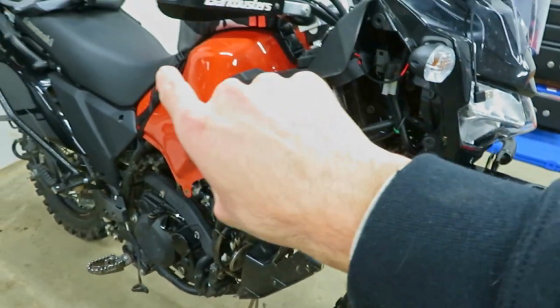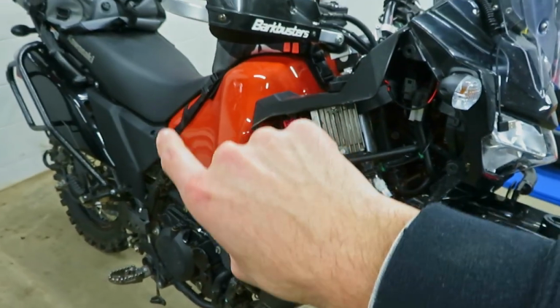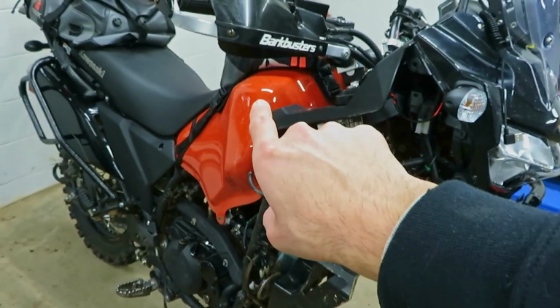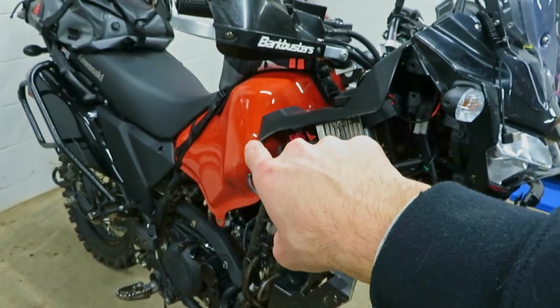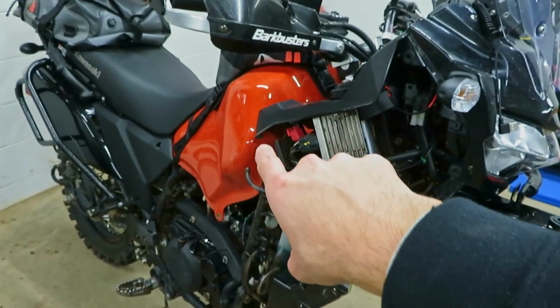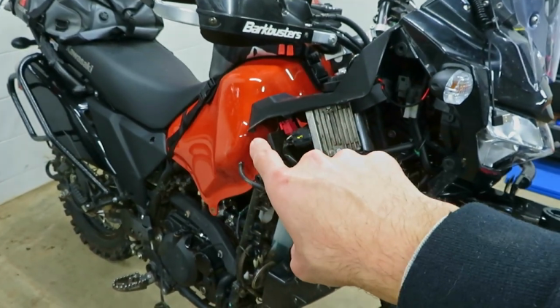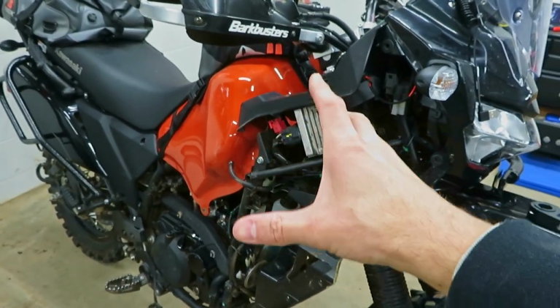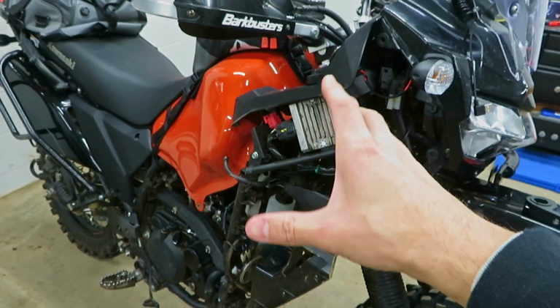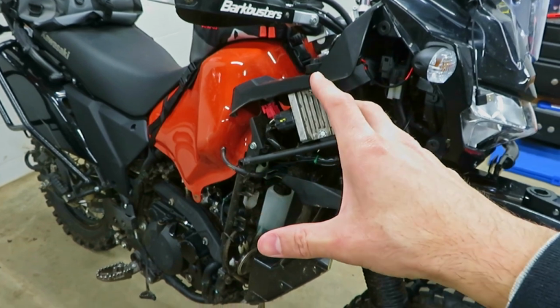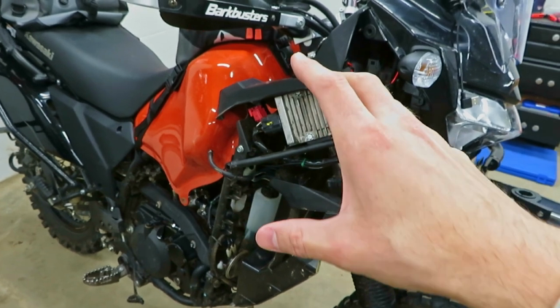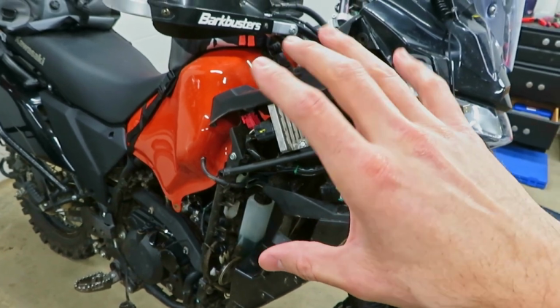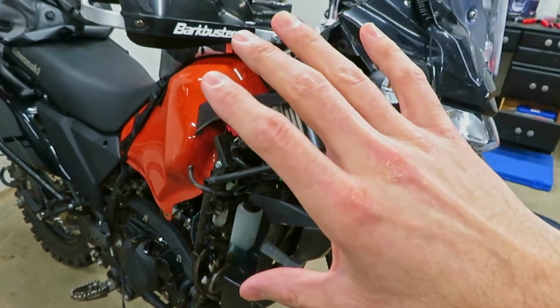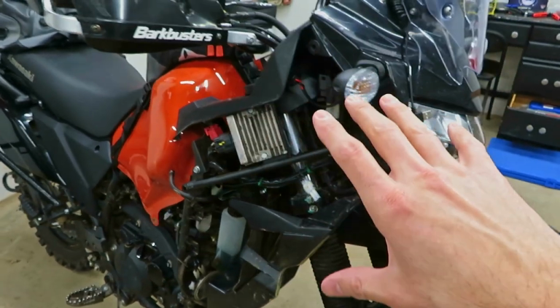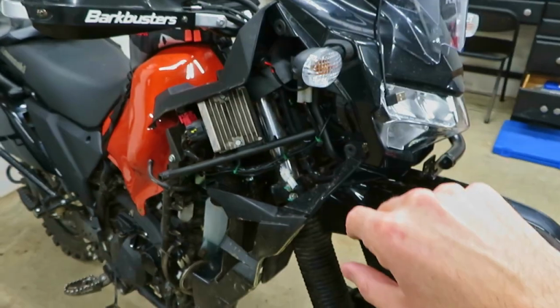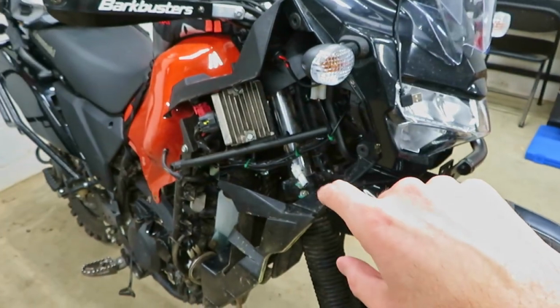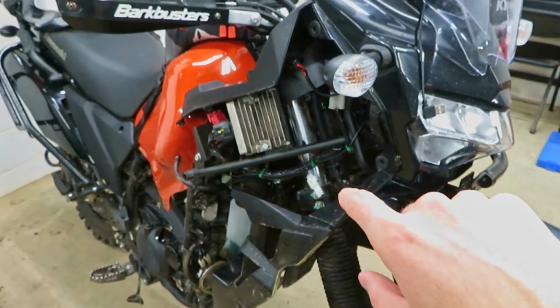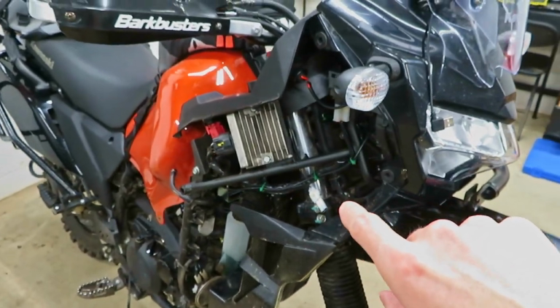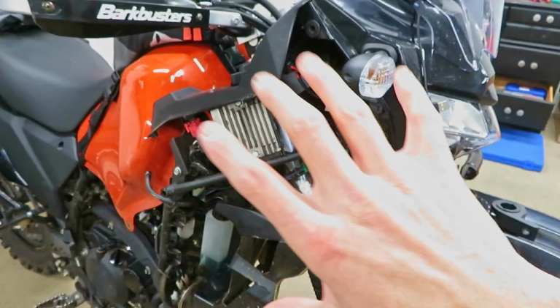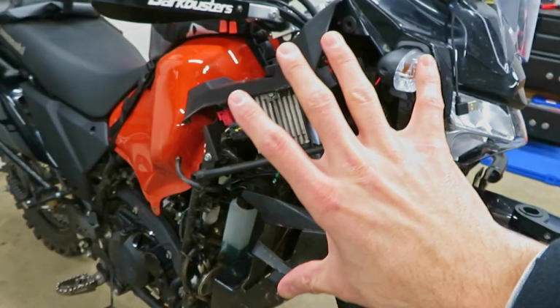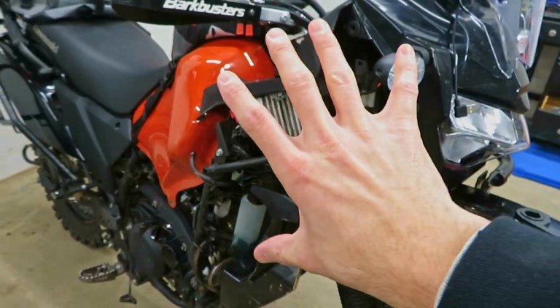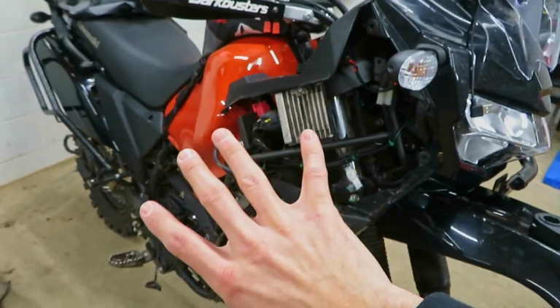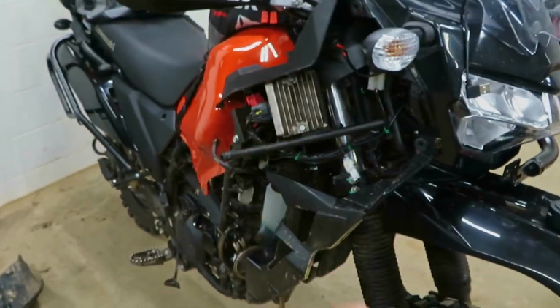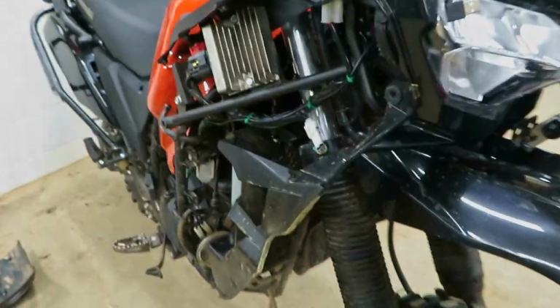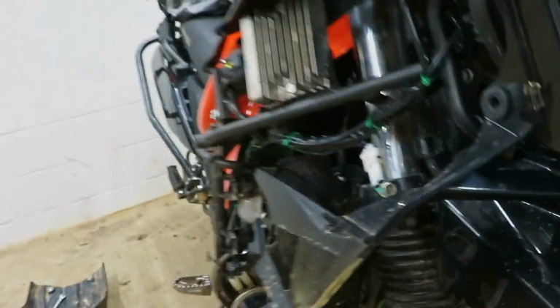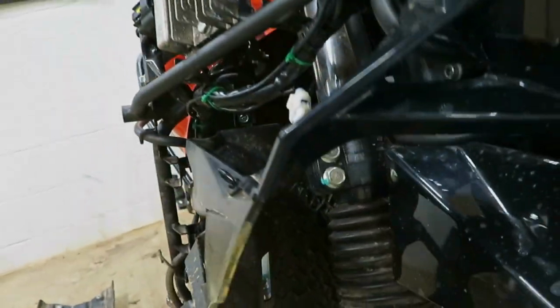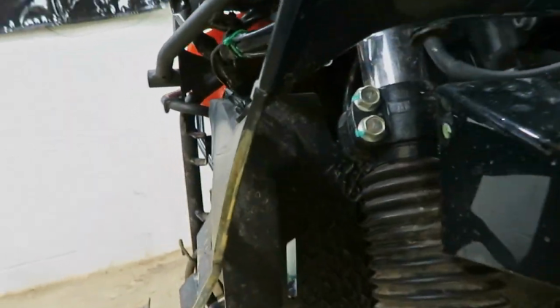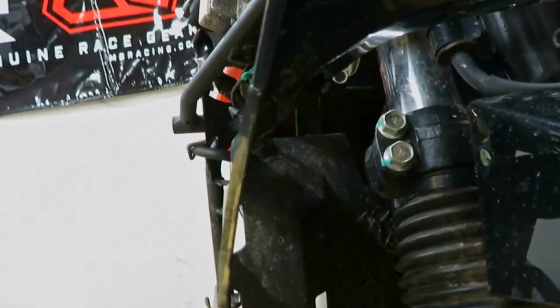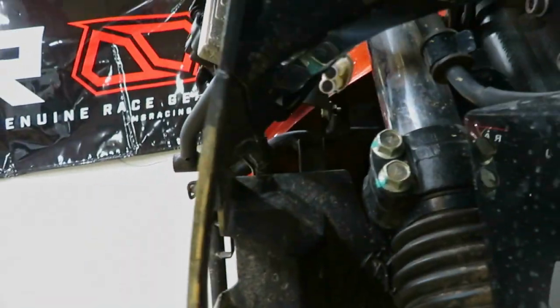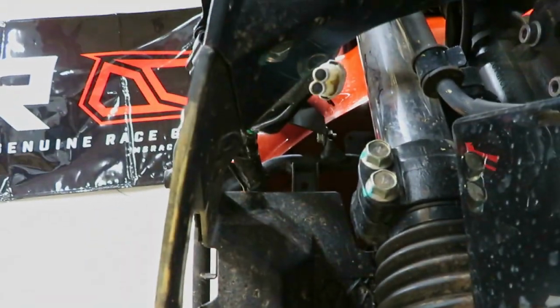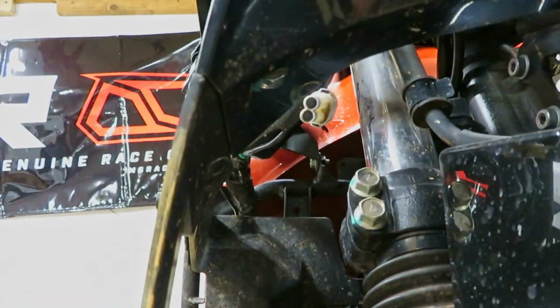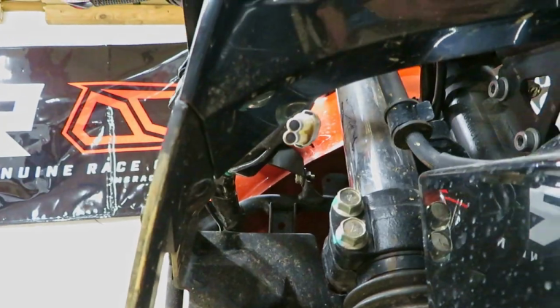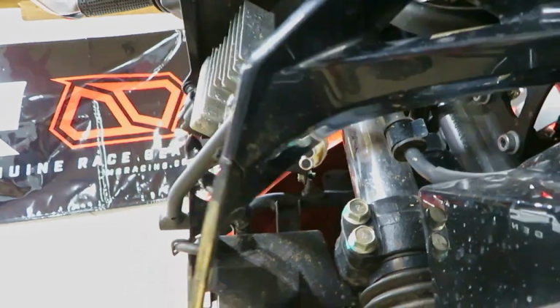There is one plug on the opposite side underneath the tank that you're supposed to plug the factory grip heaters into — I haven't found a use for that yet. You don't necessarily have to pull any of these panels off because you can just get to that plug right inside of the fender here.